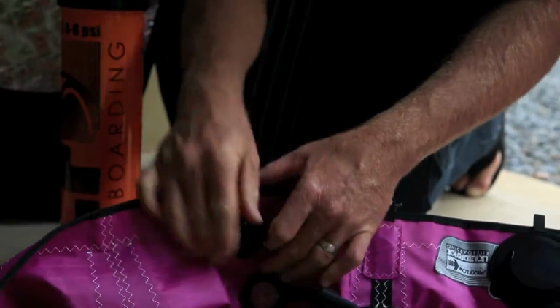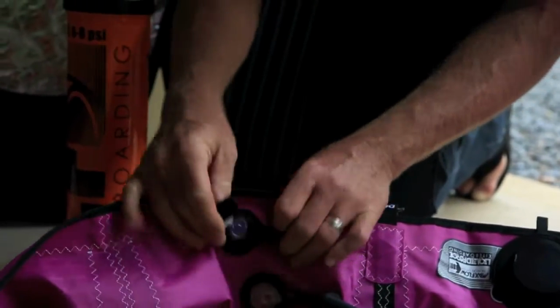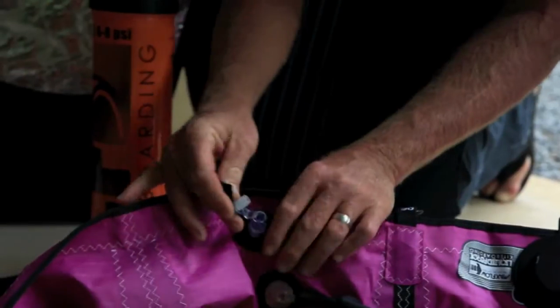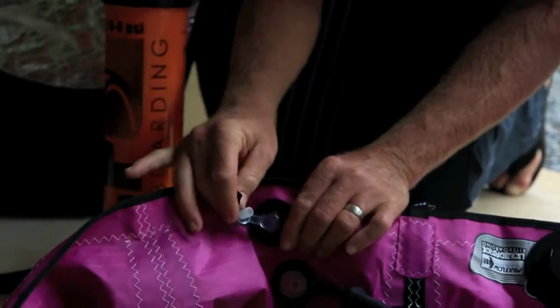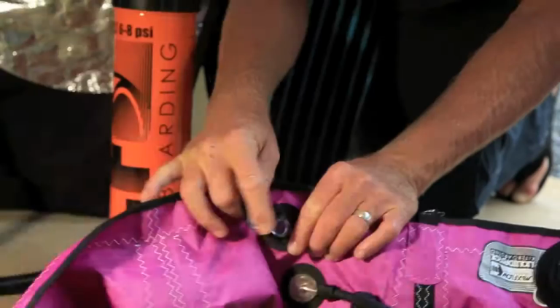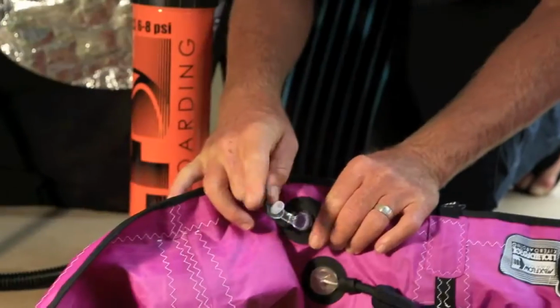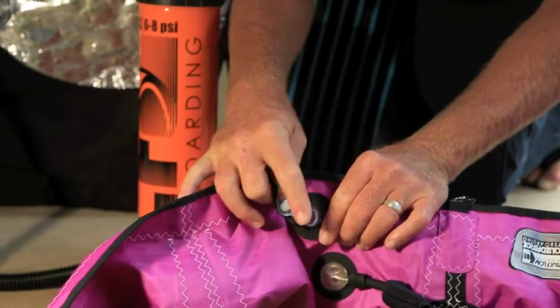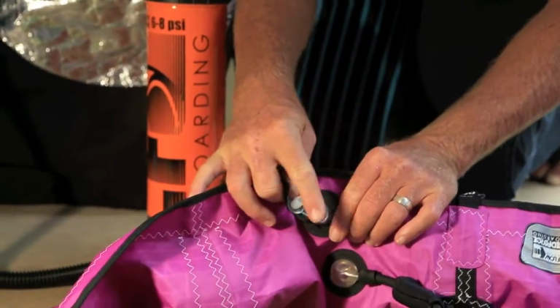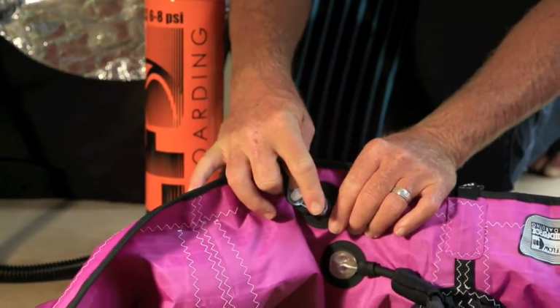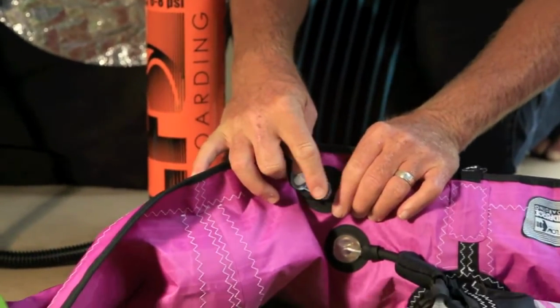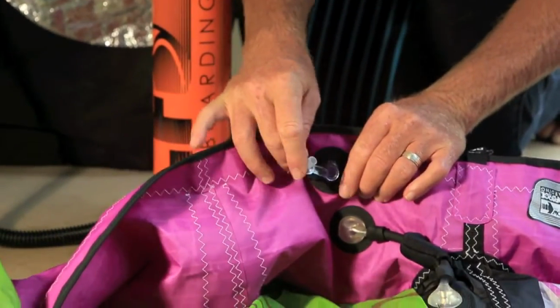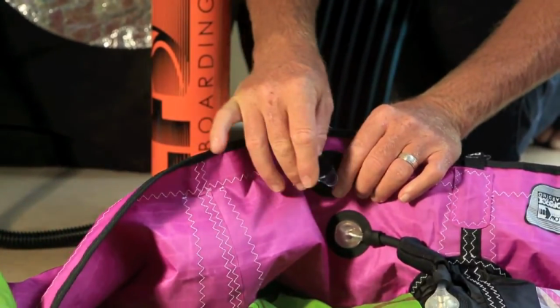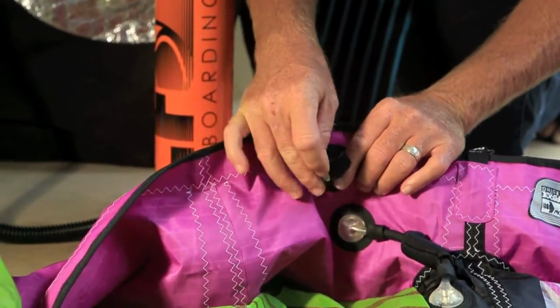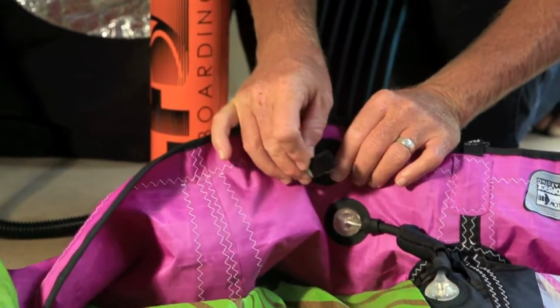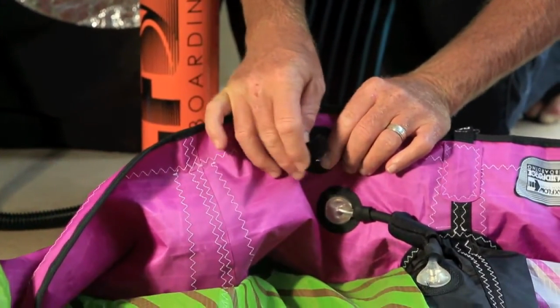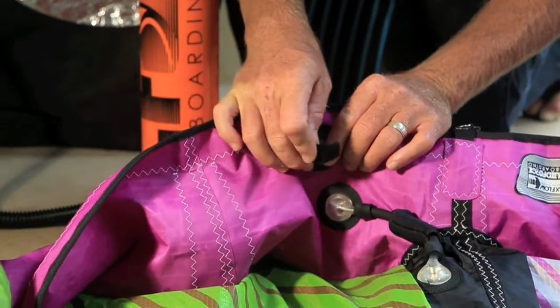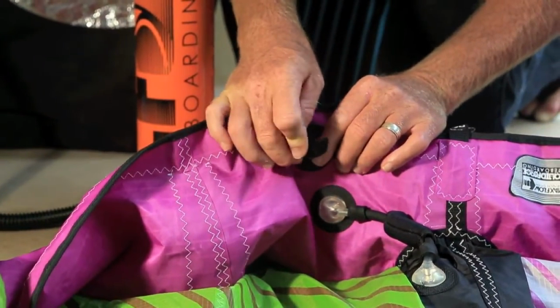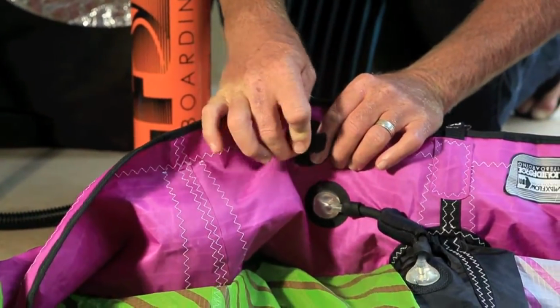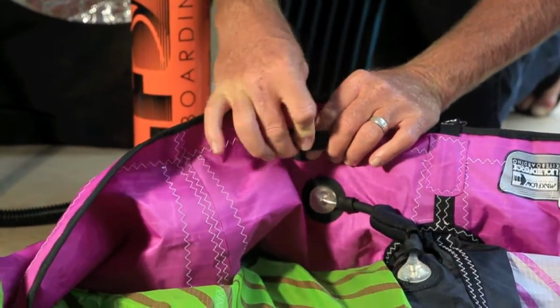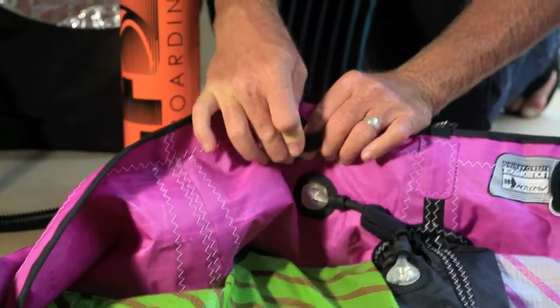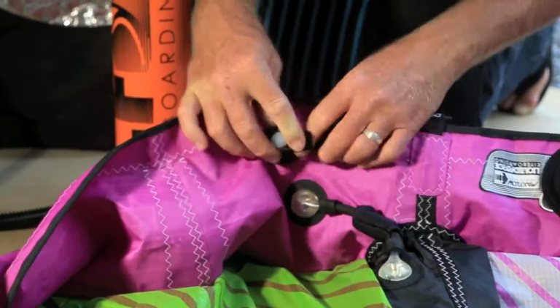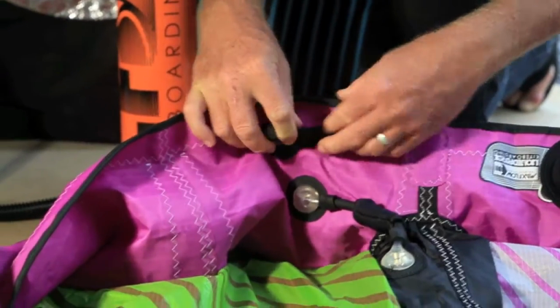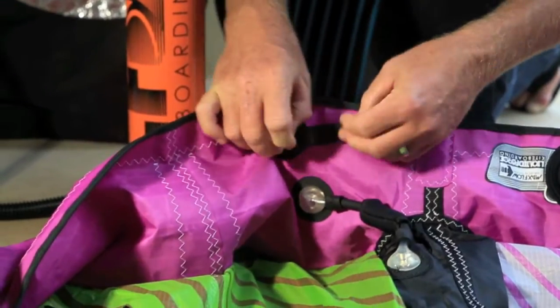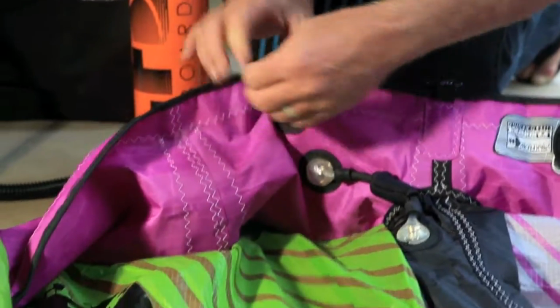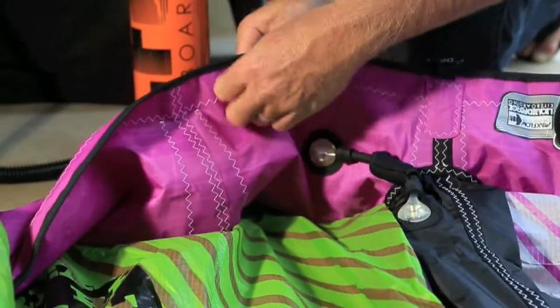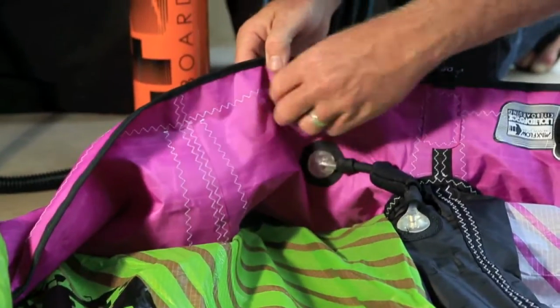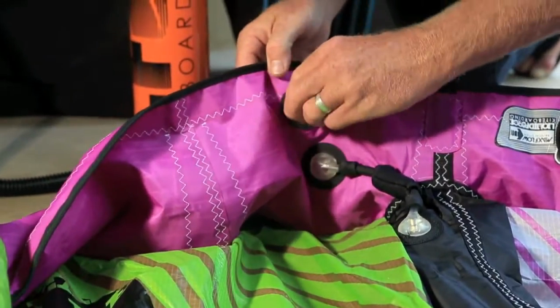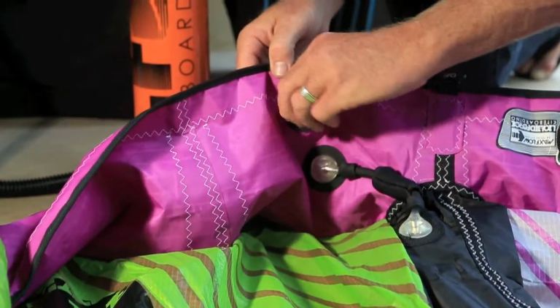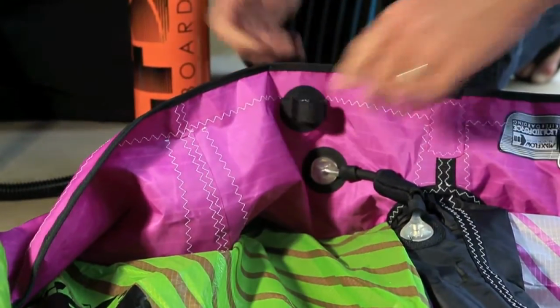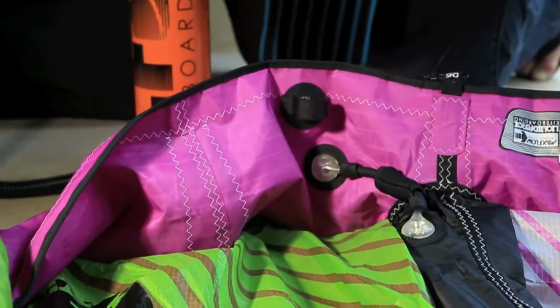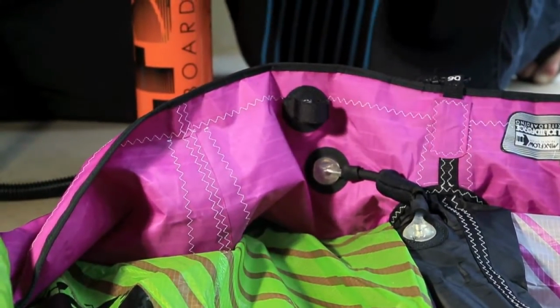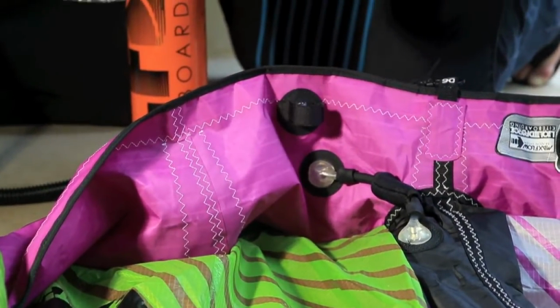Pull that up — this is a one-way, two-way valve, so a ball will come up preventing air from escaping. Then re-affix your valve and you're set to go kiteboarding.